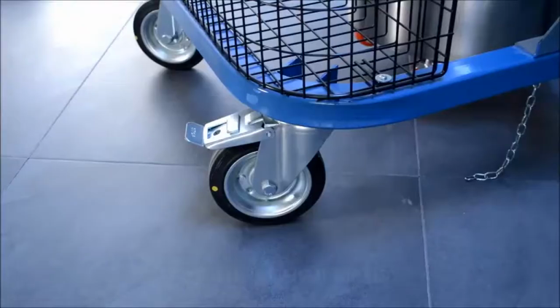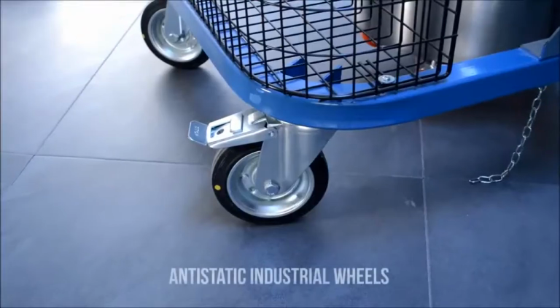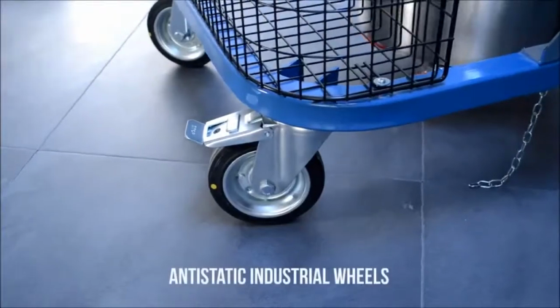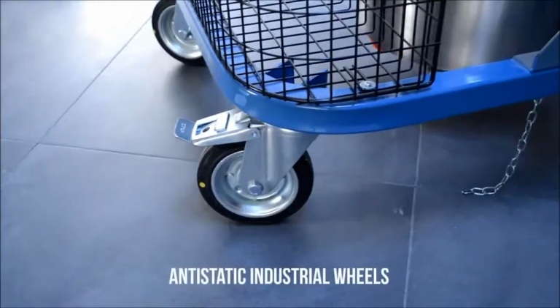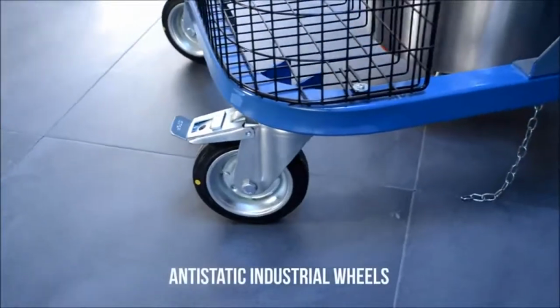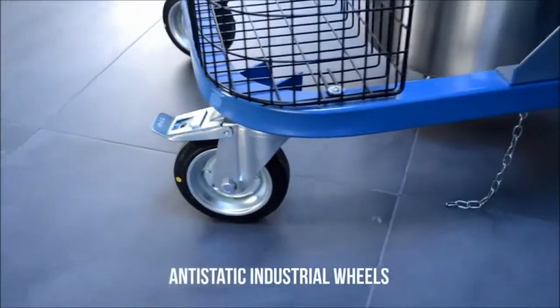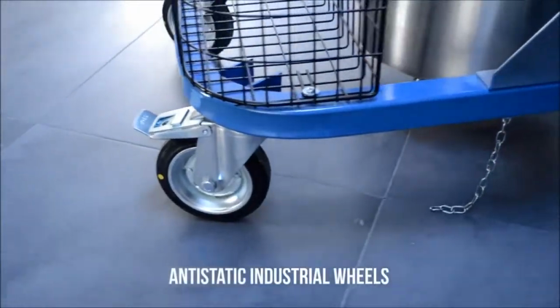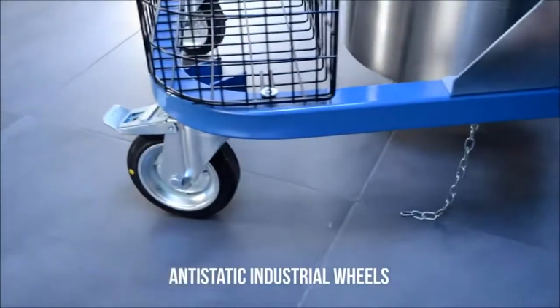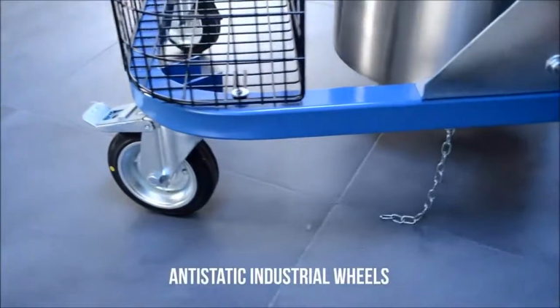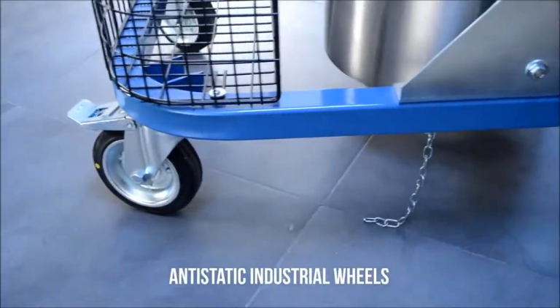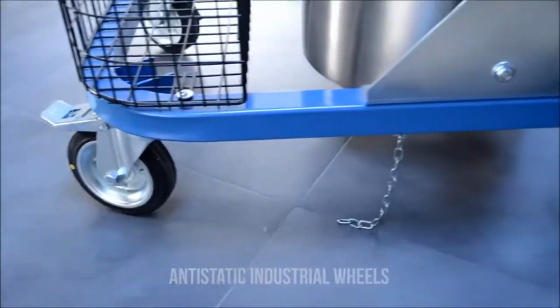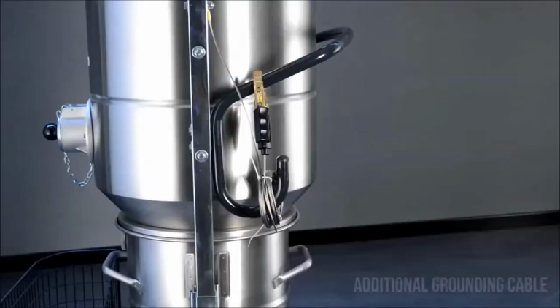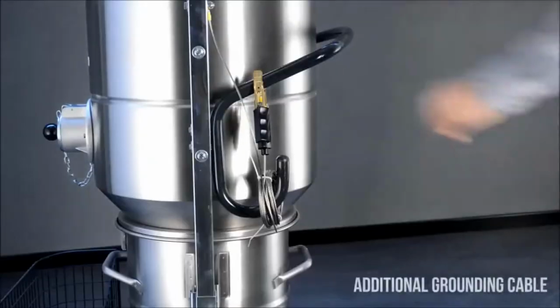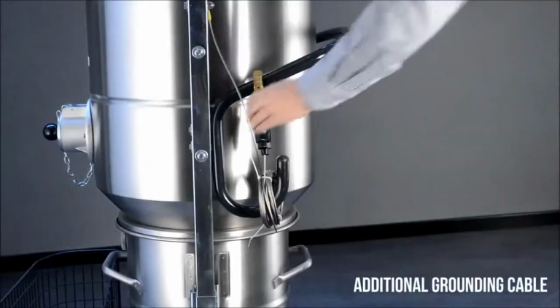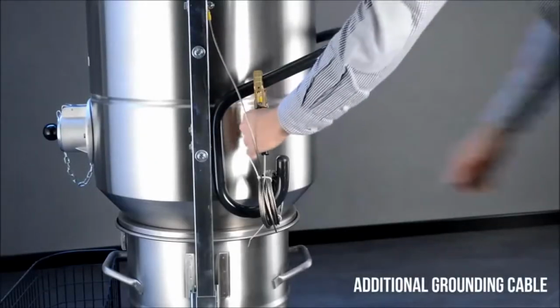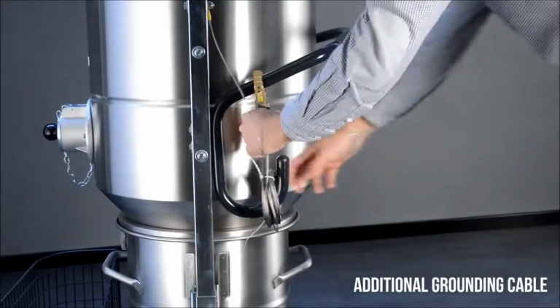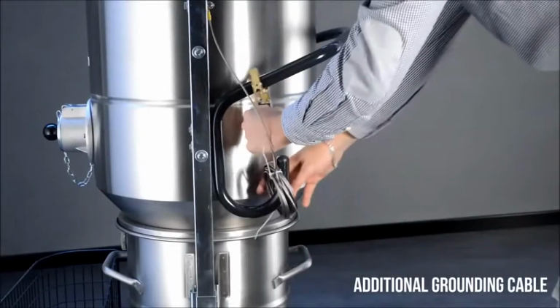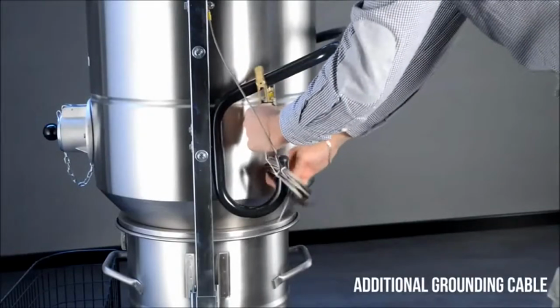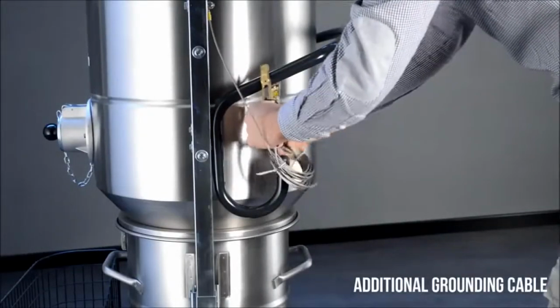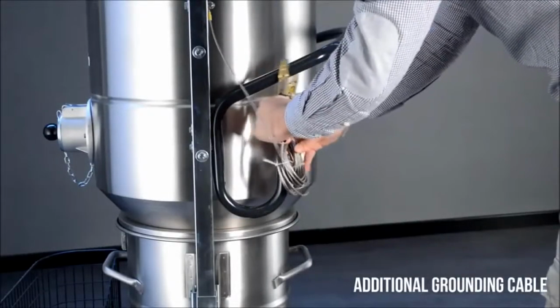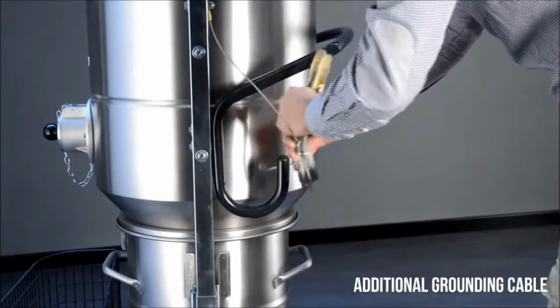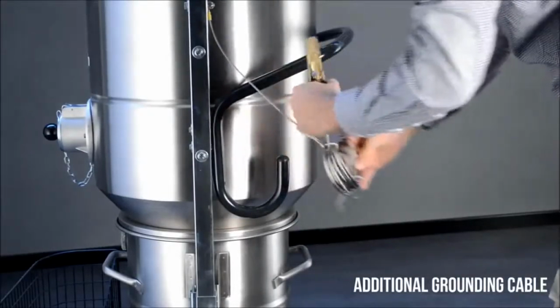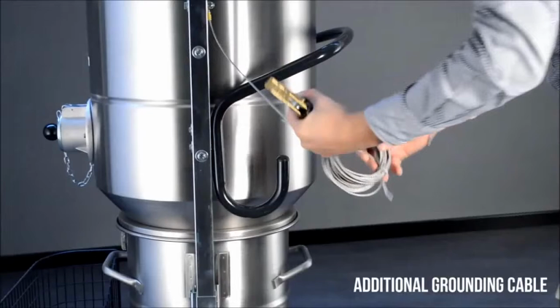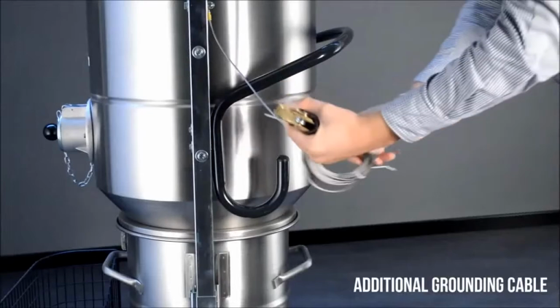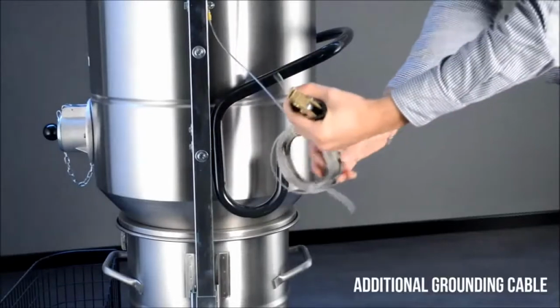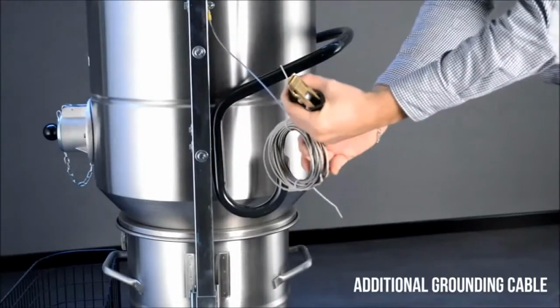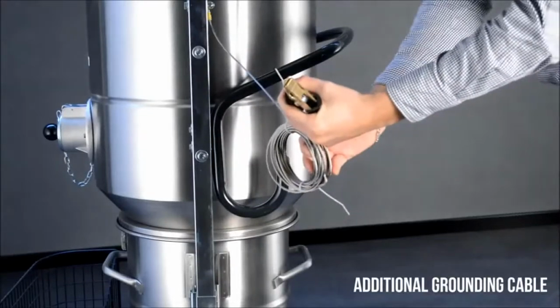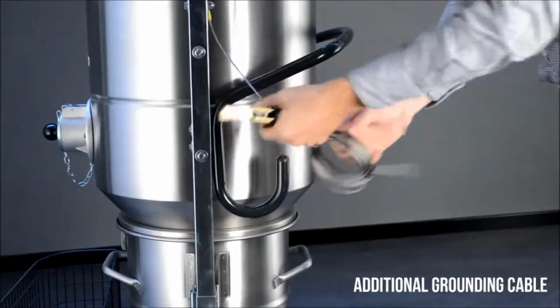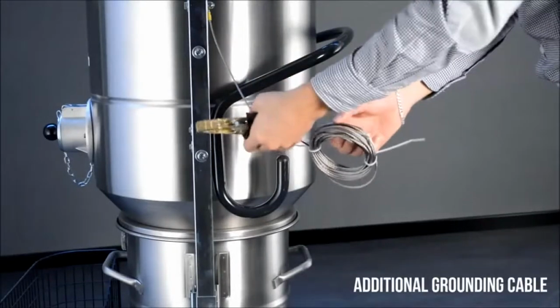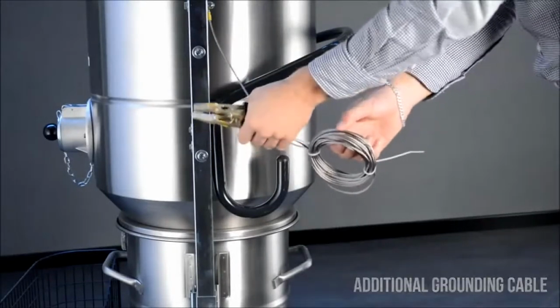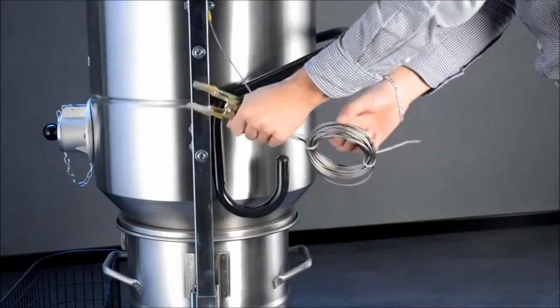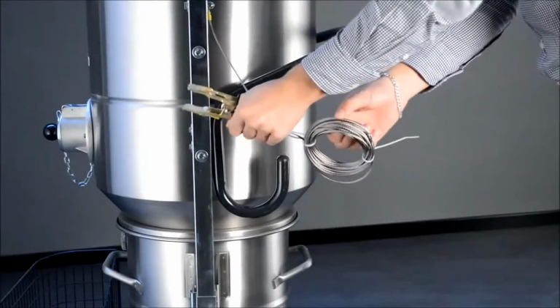The wheels are made of anti-static rubber. In case the machine is standing on a non-conductive surface, it can be grounded using the additional cable.